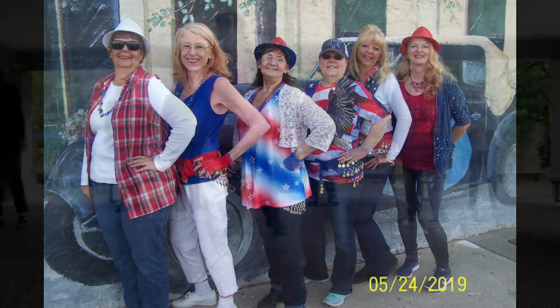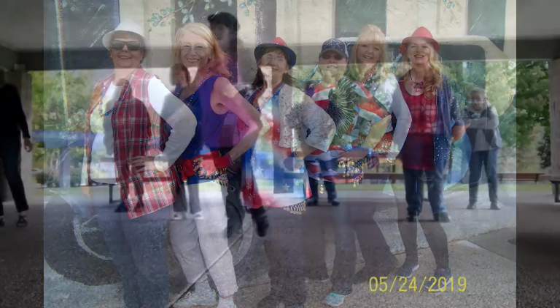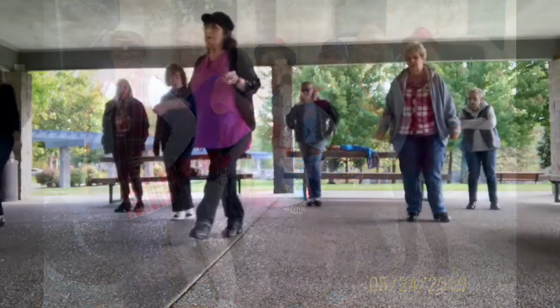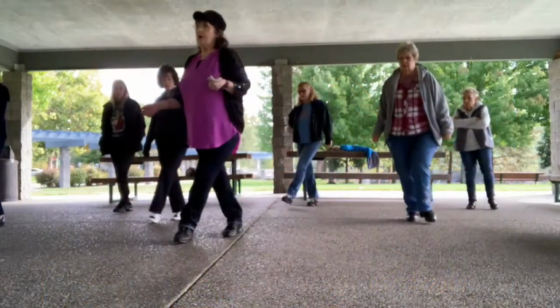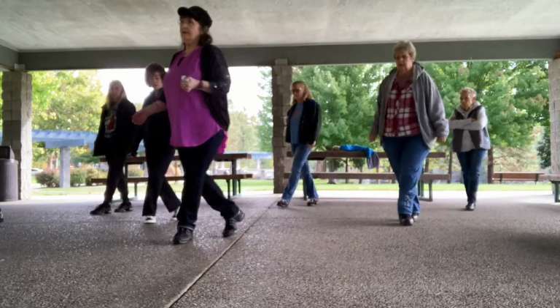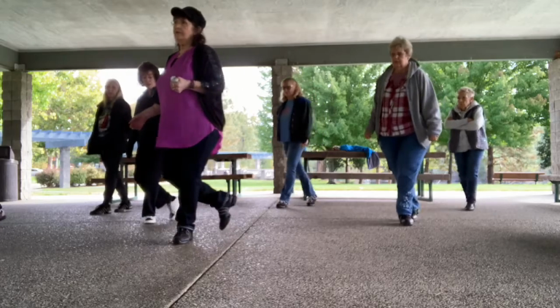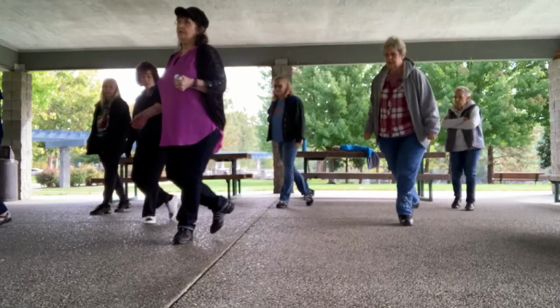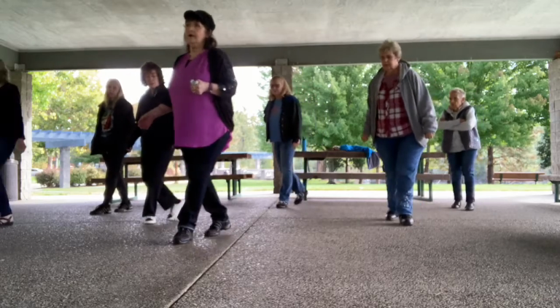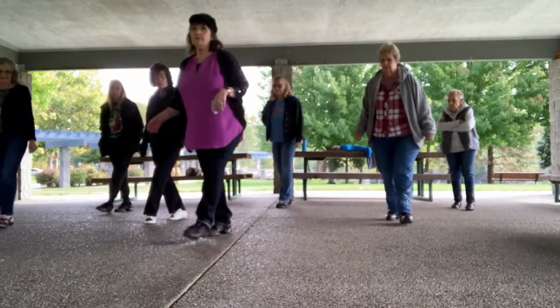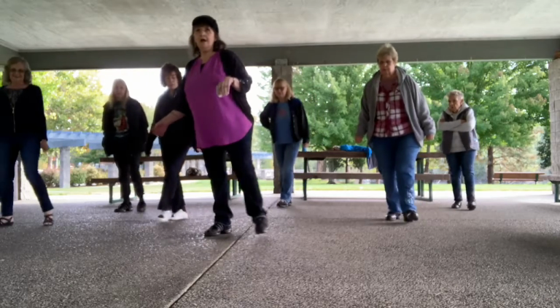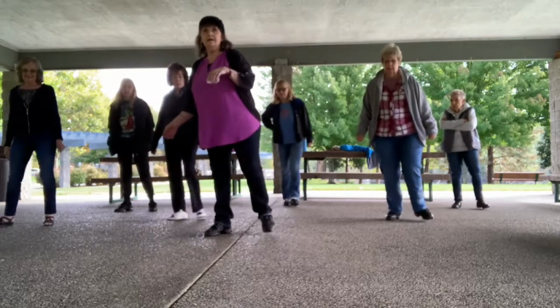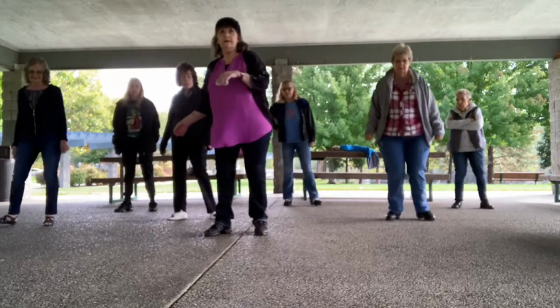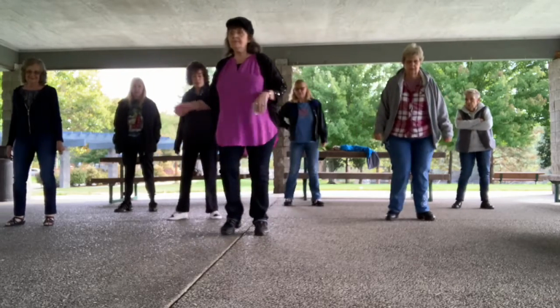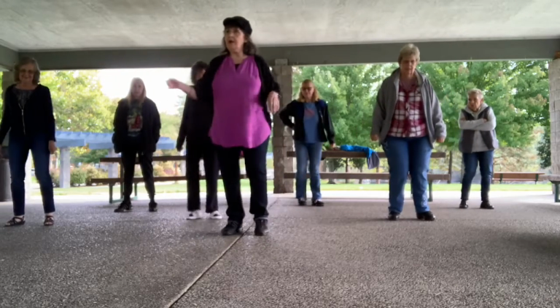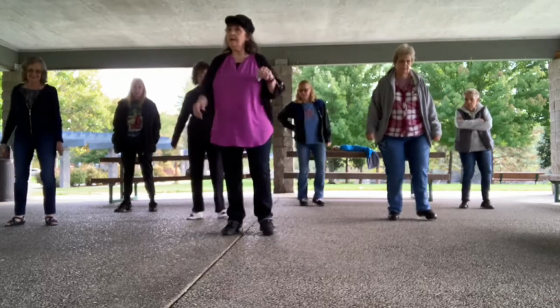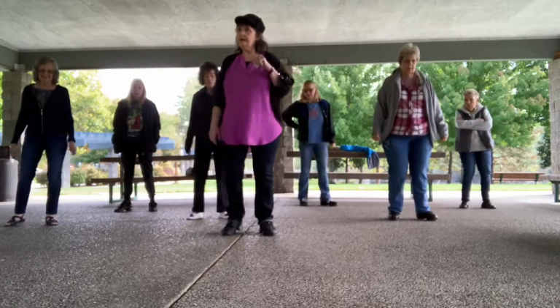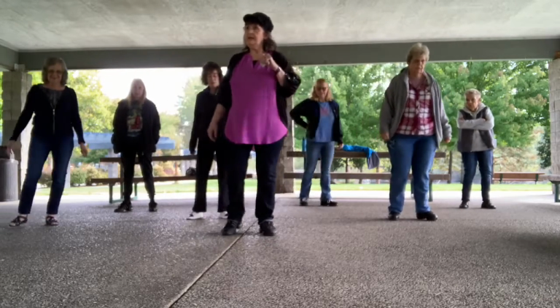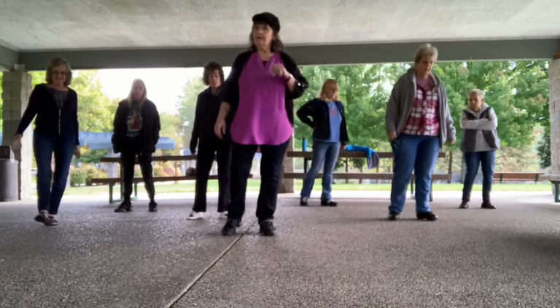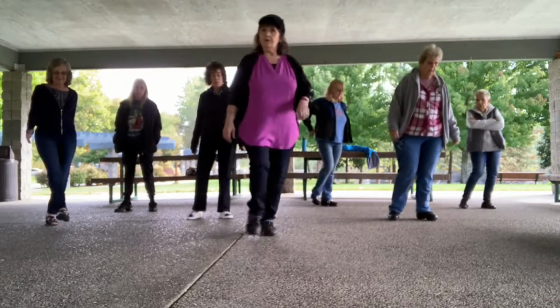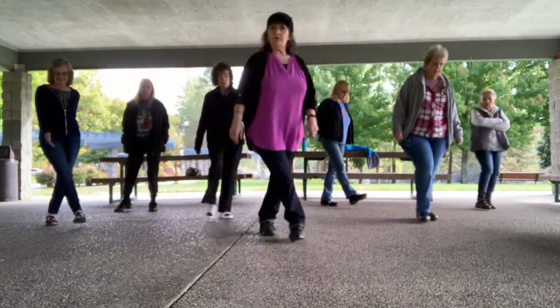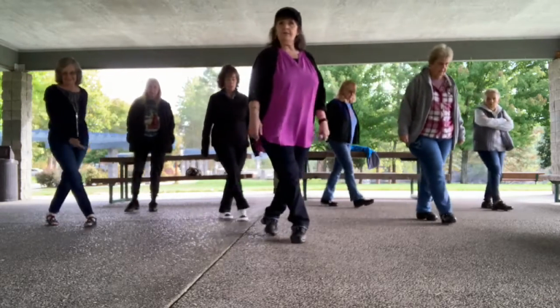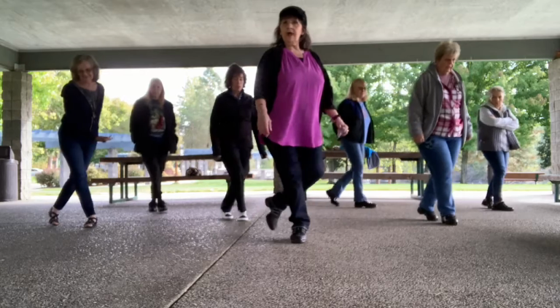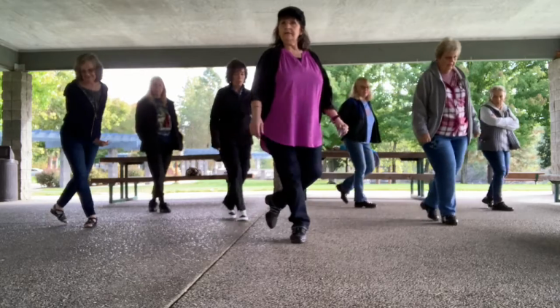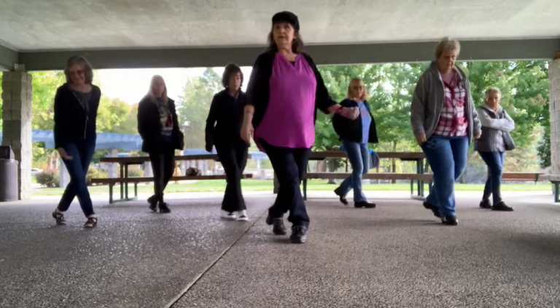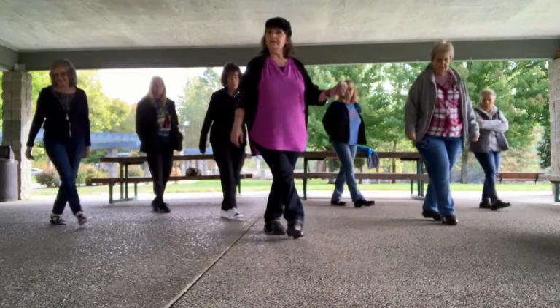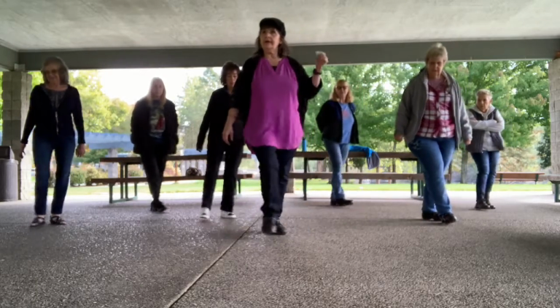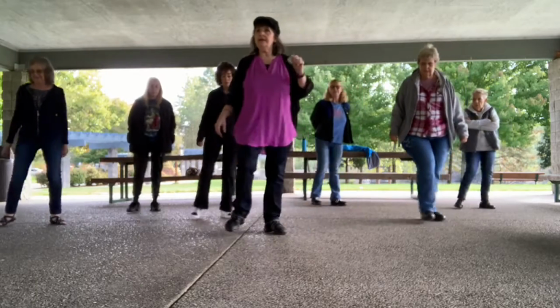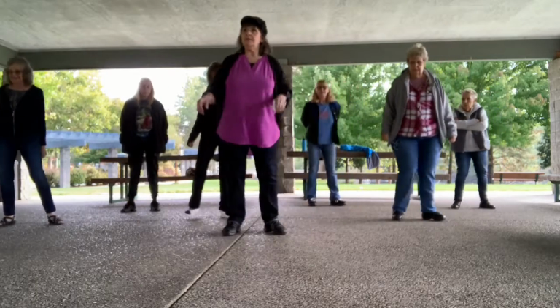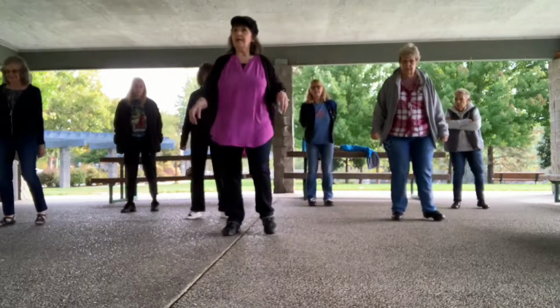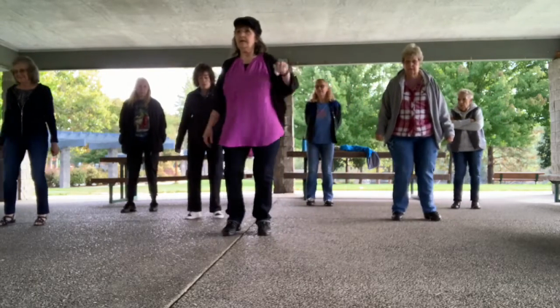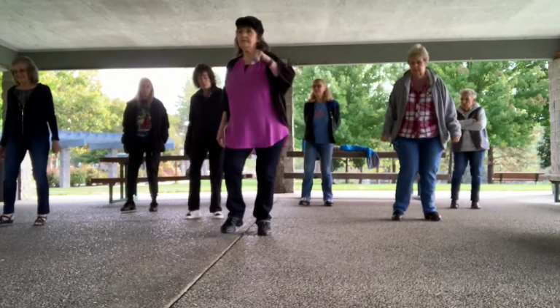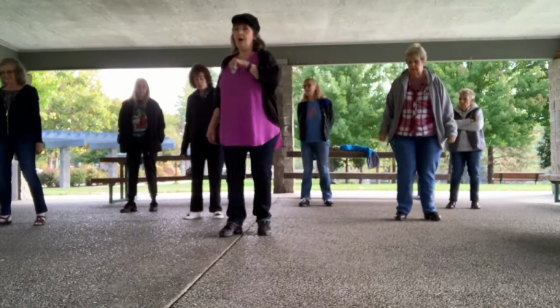We're going to cross left, recover right, left, right, left, cross right, recover left, right, left, right.